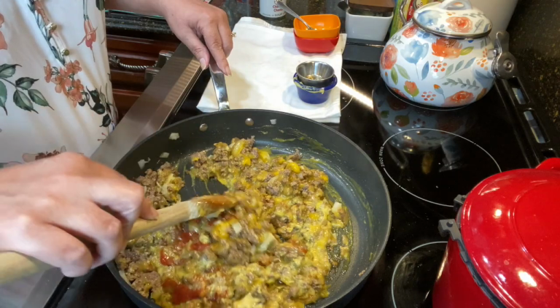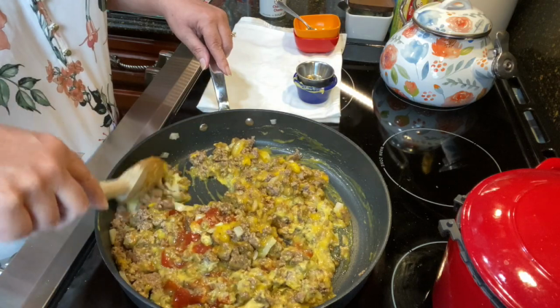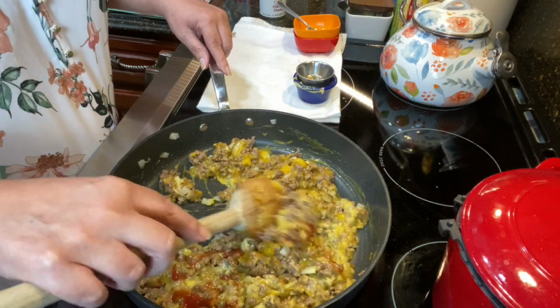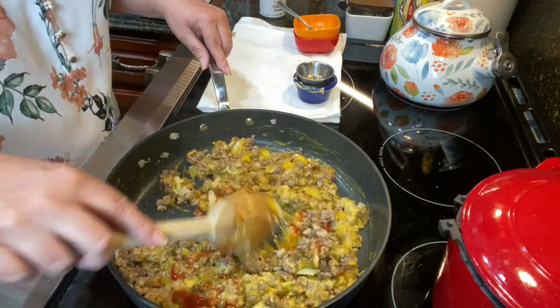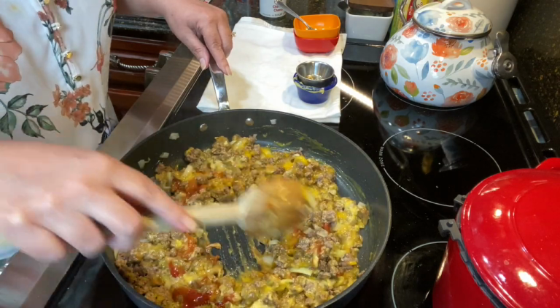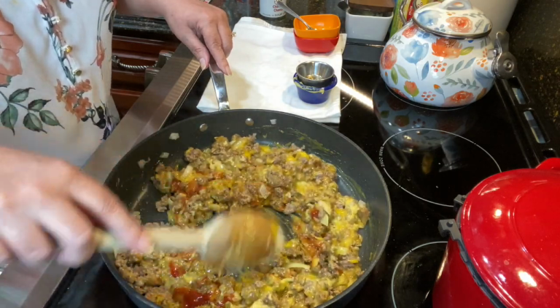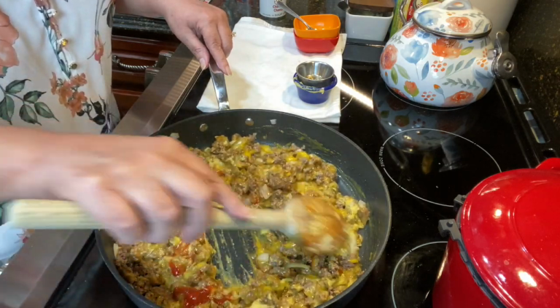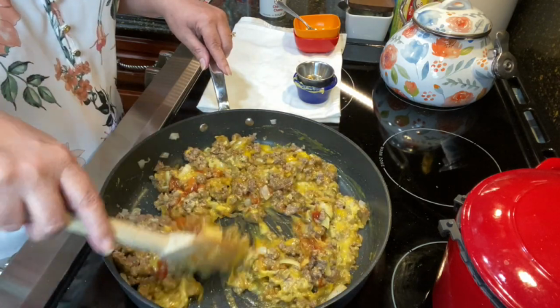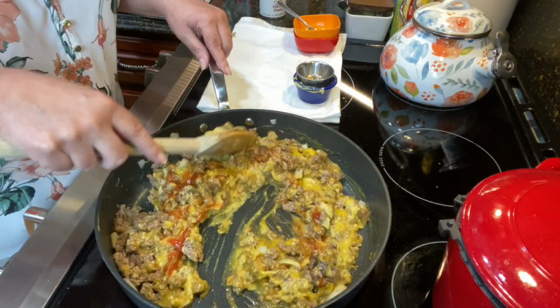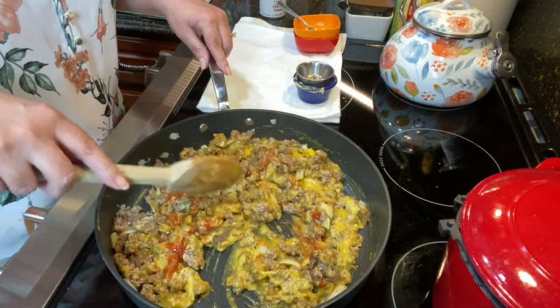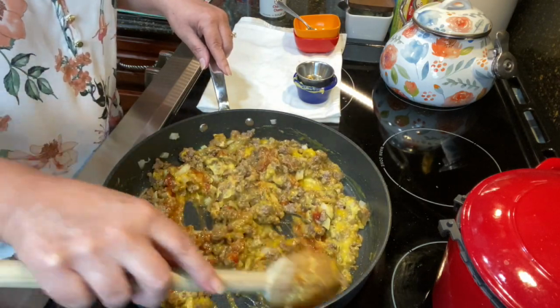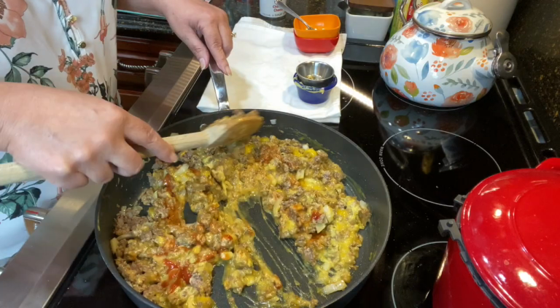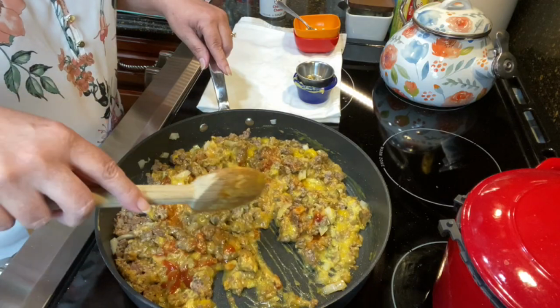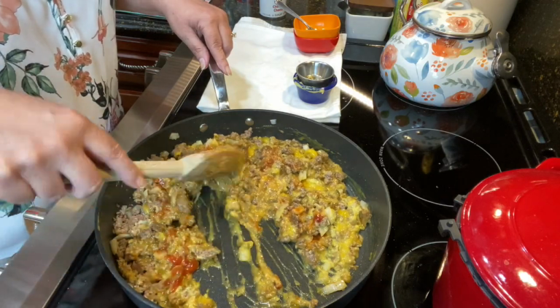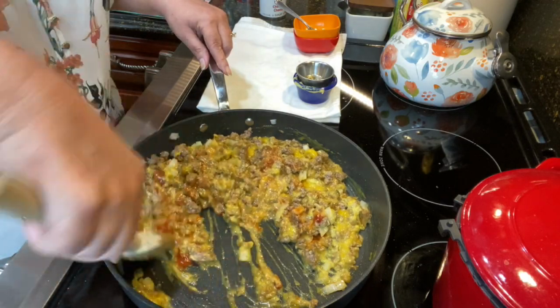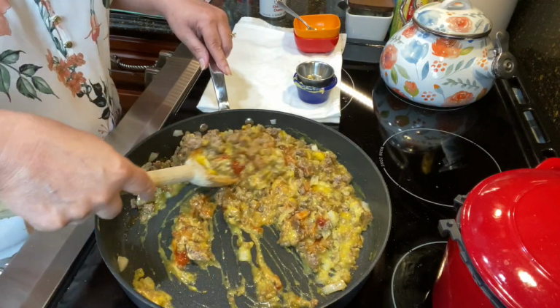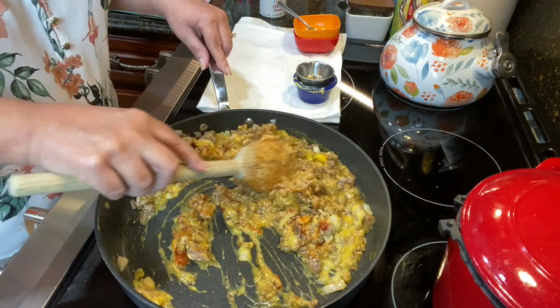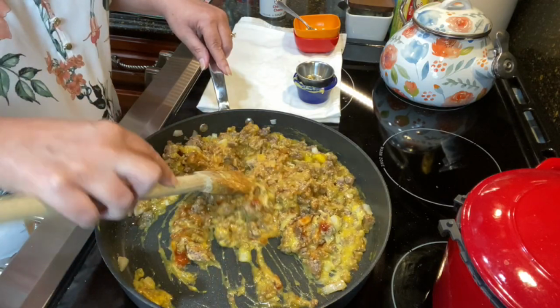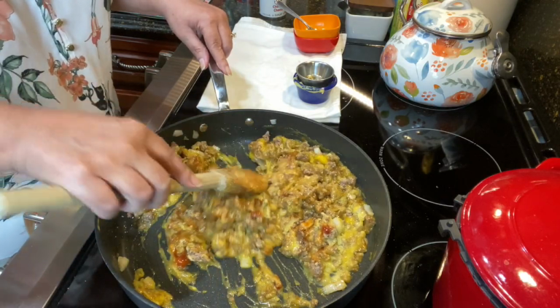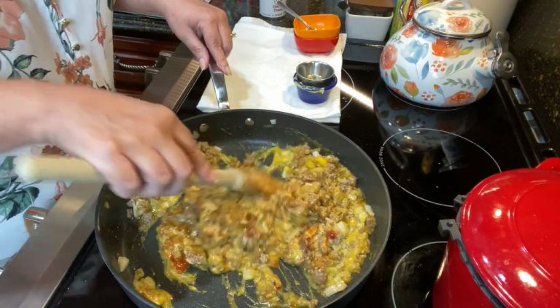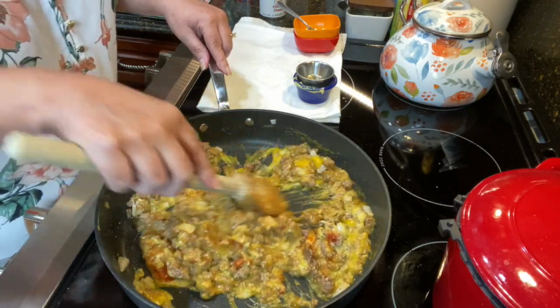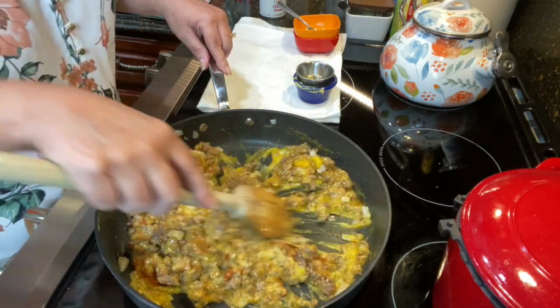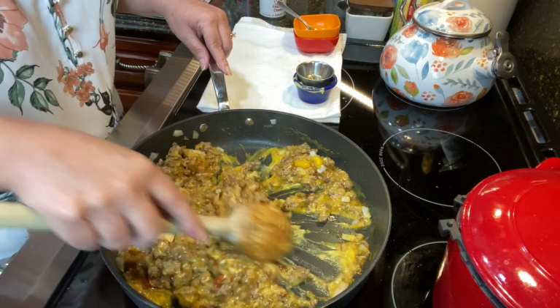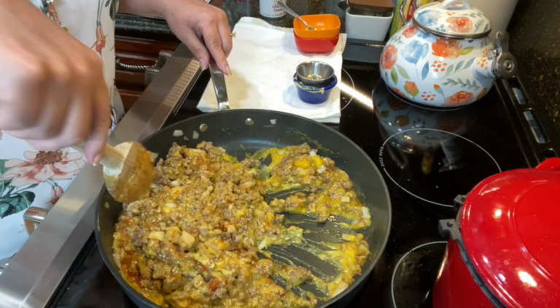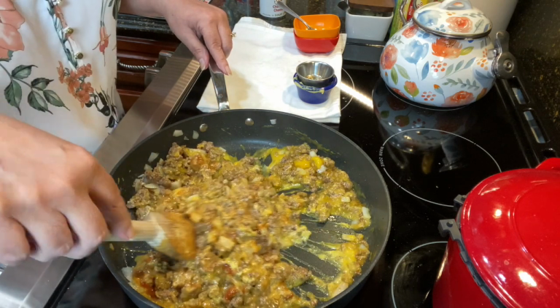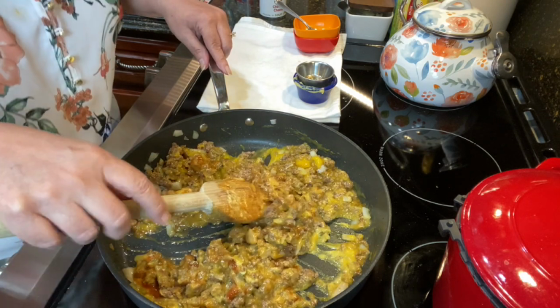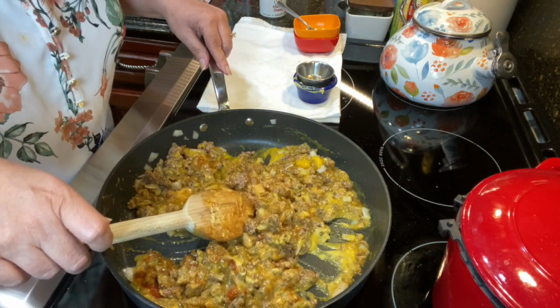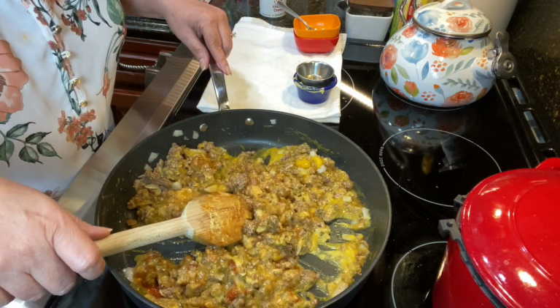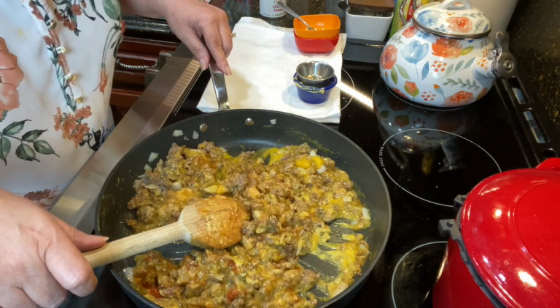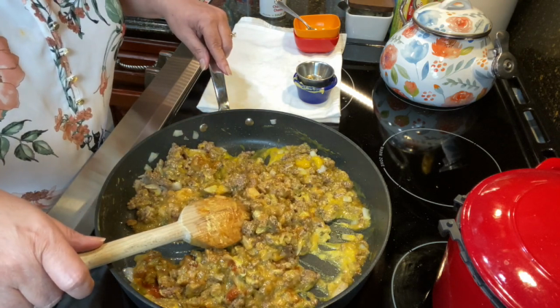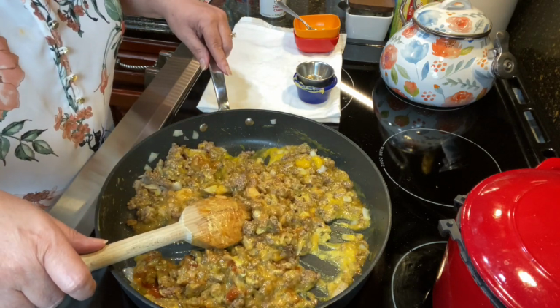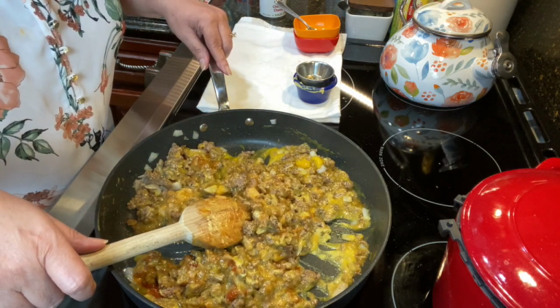Oh doesn't that look yummy — wouldn't you like to have this over a hamburger bun right now? I think it looks great. All right, I'm going to mix it up really really well and I will meet you back at the crock pot — the one-armed crock pot.